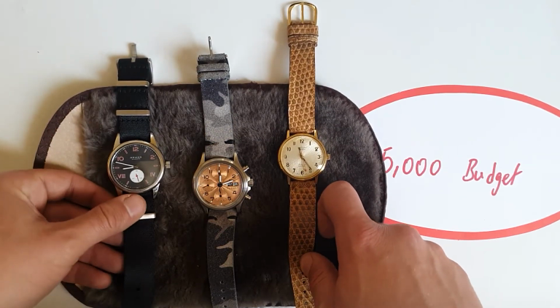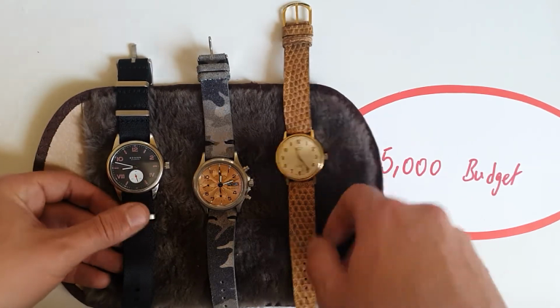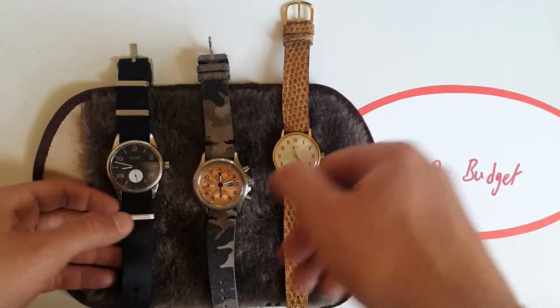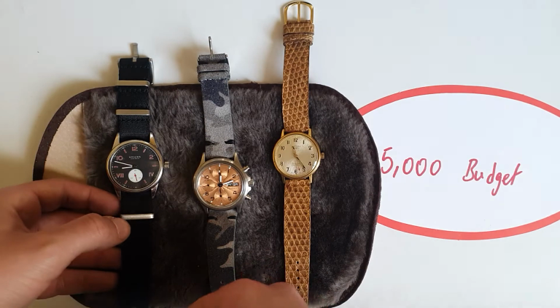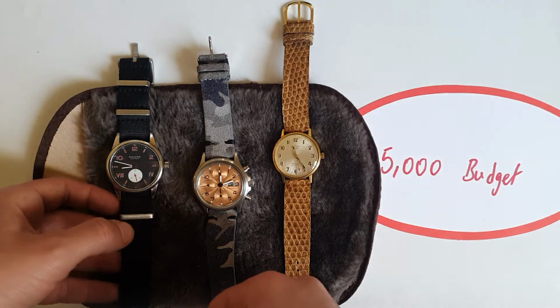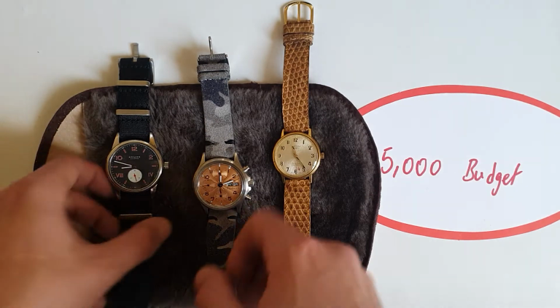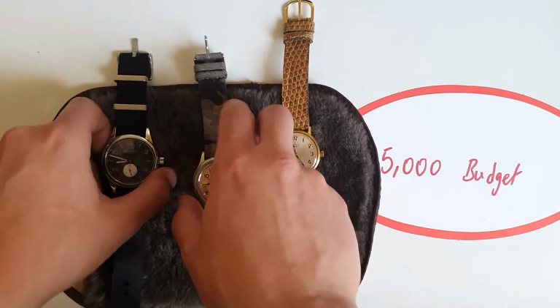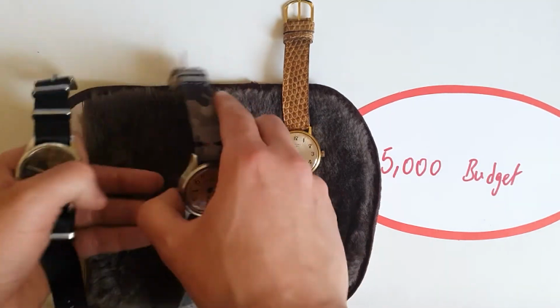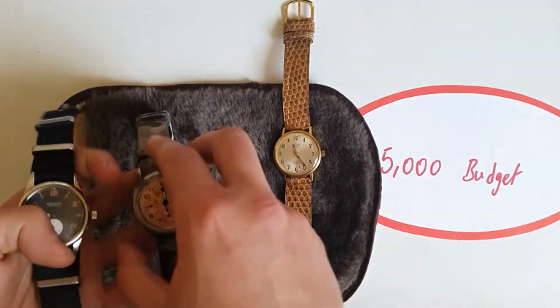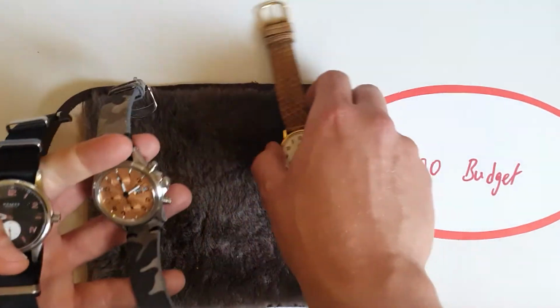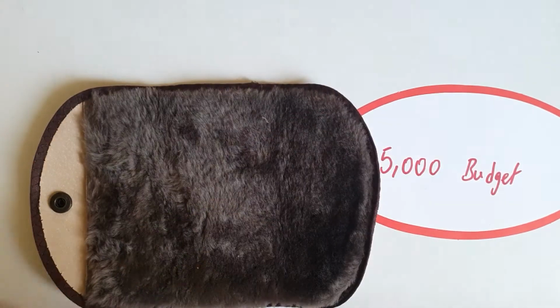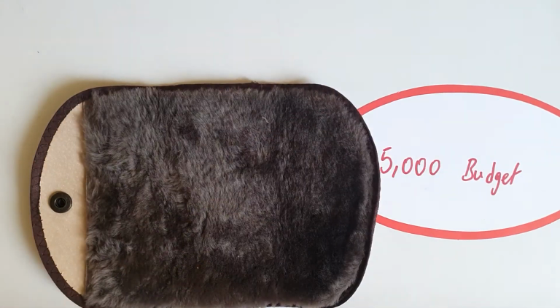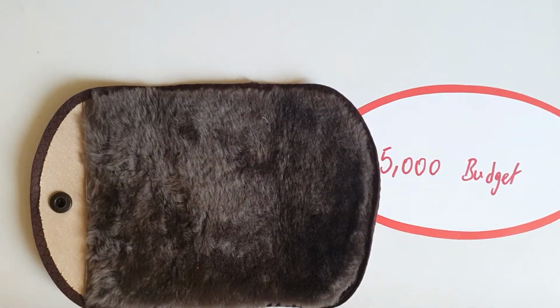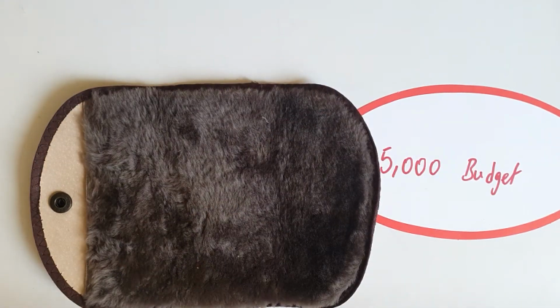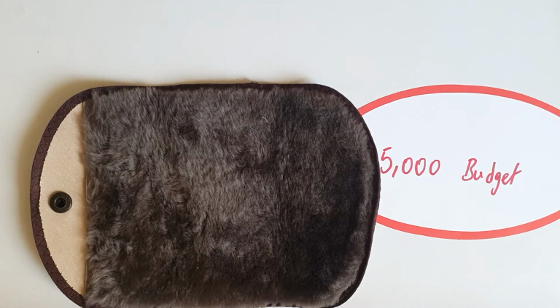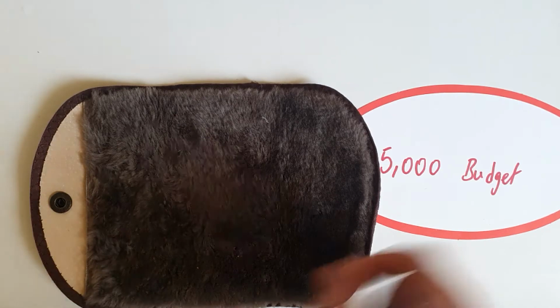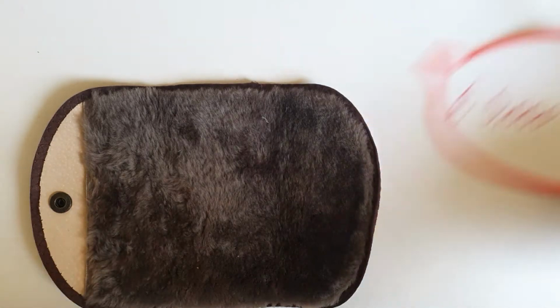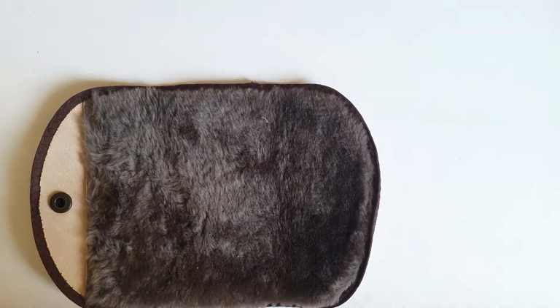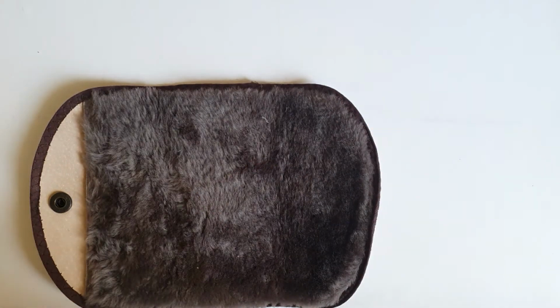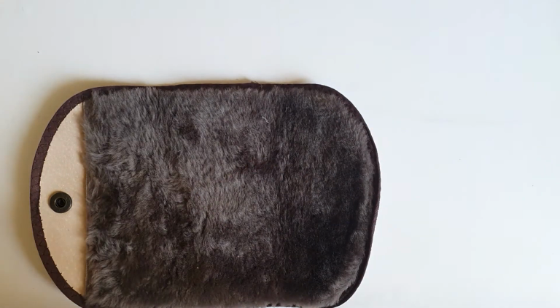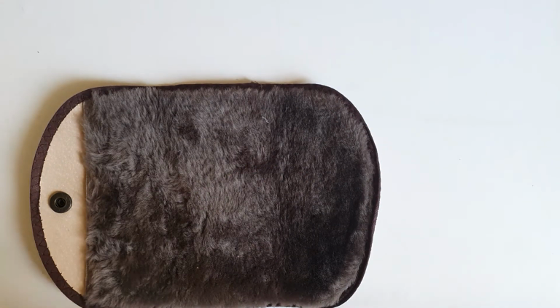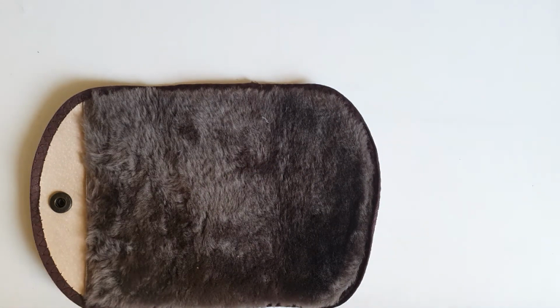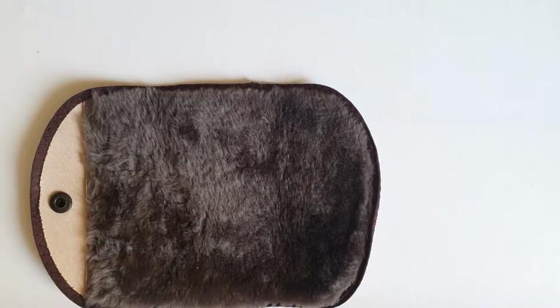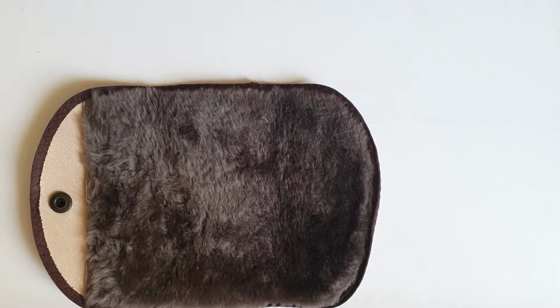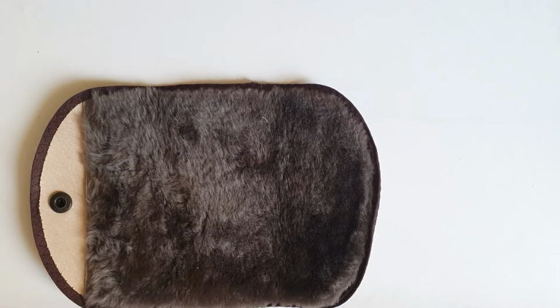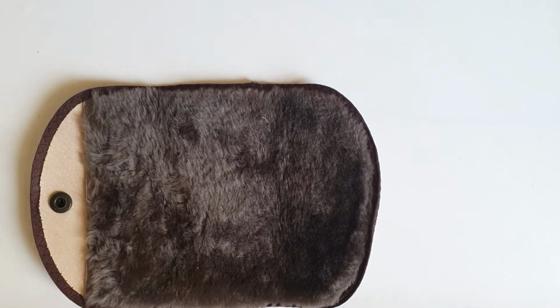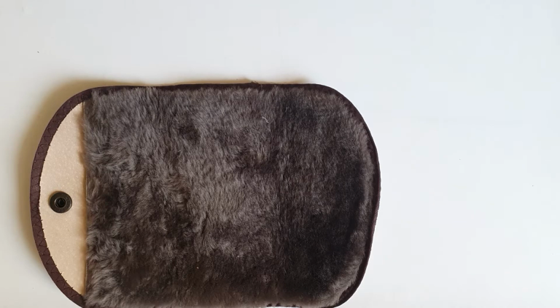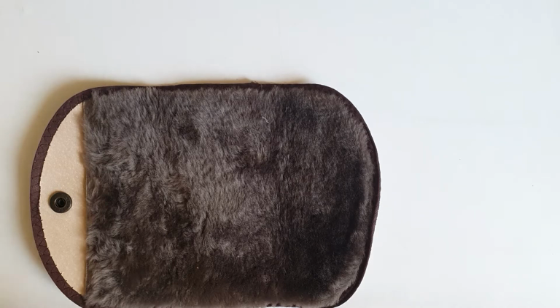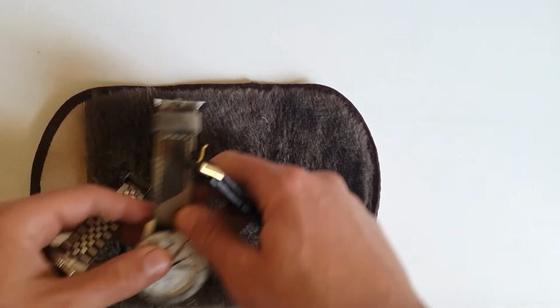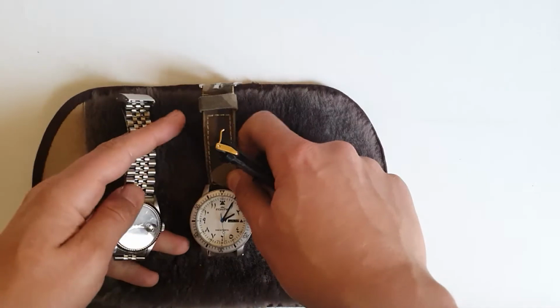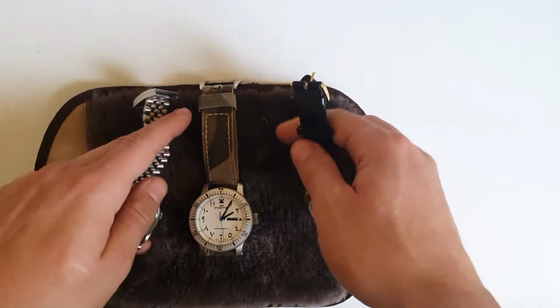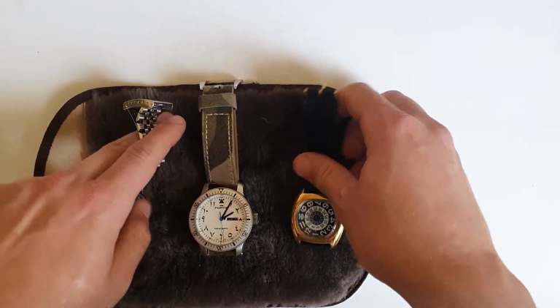You have the sports complication, two non-date symmetrical dials — one more casual, one more formal. Those were my choices for the 5000 euros budget.